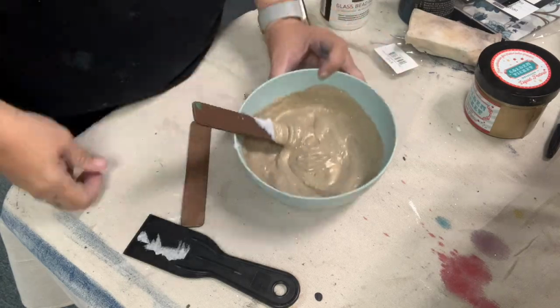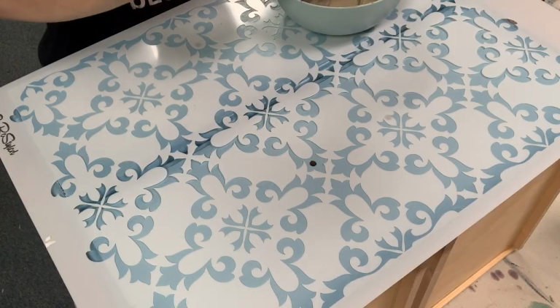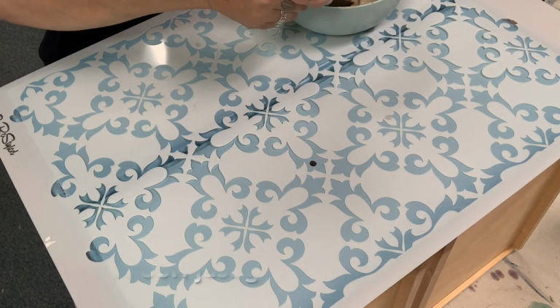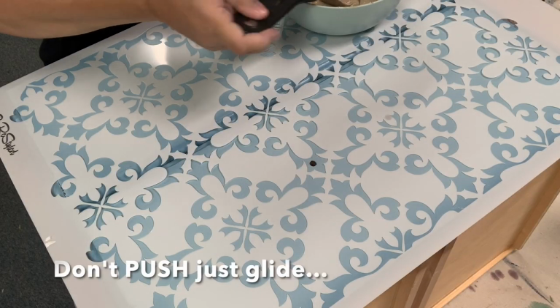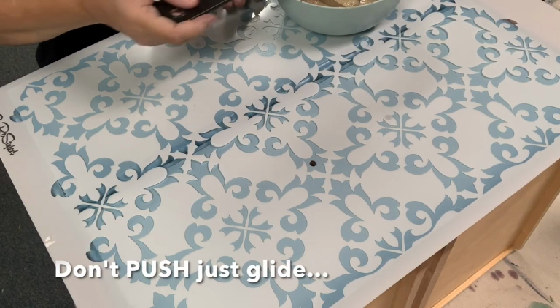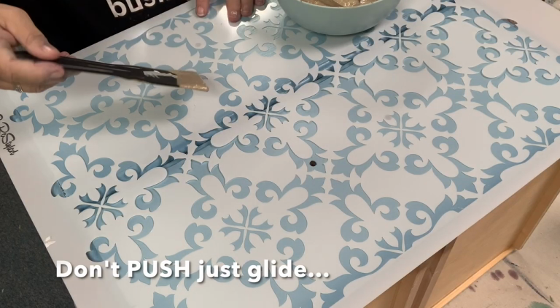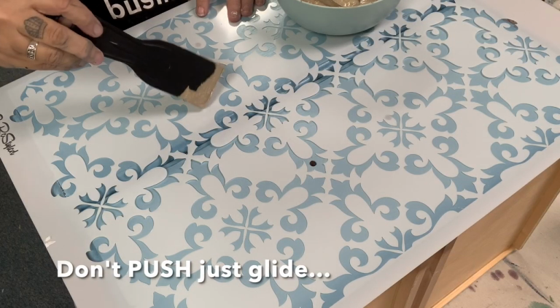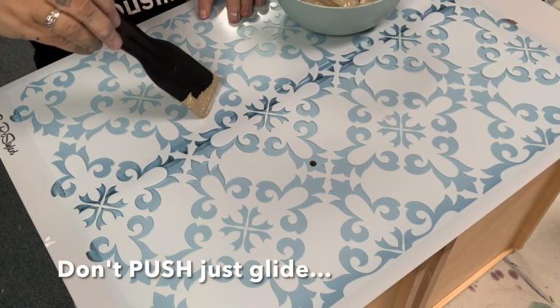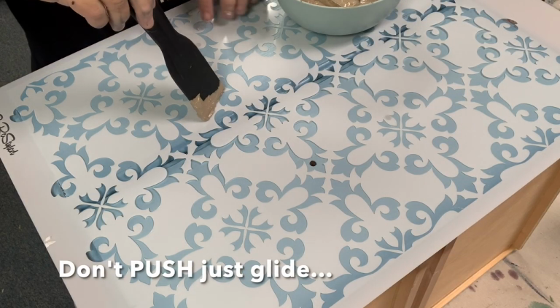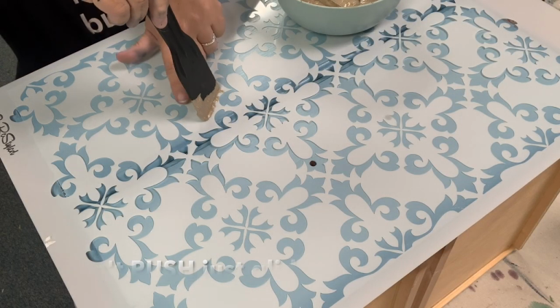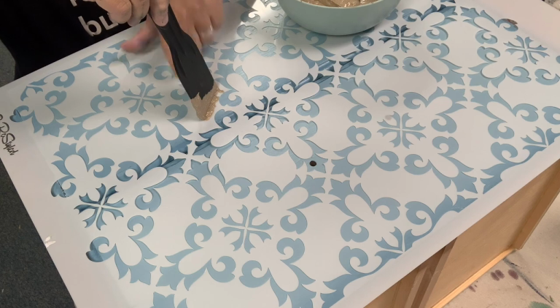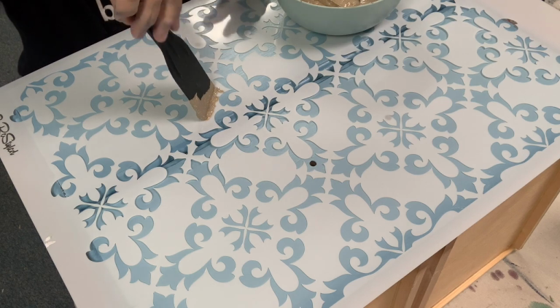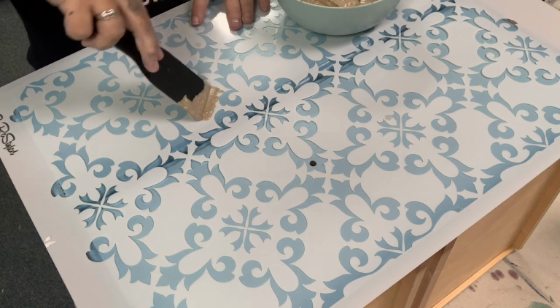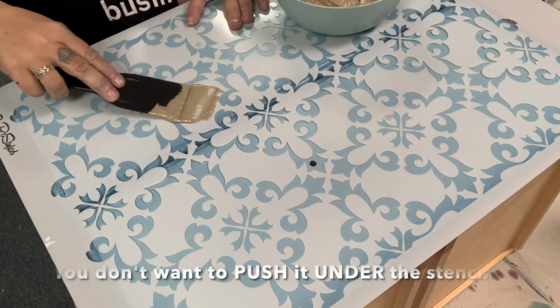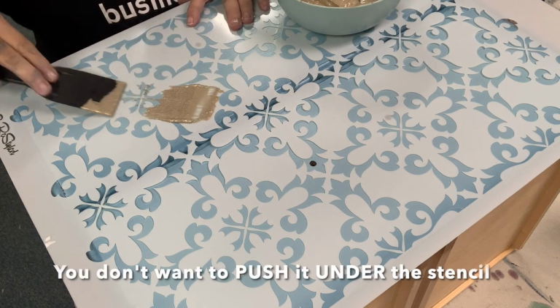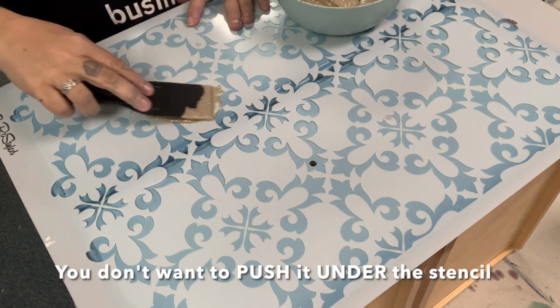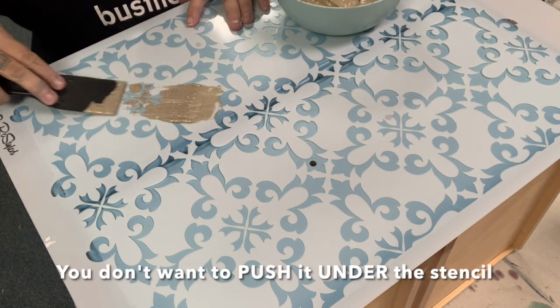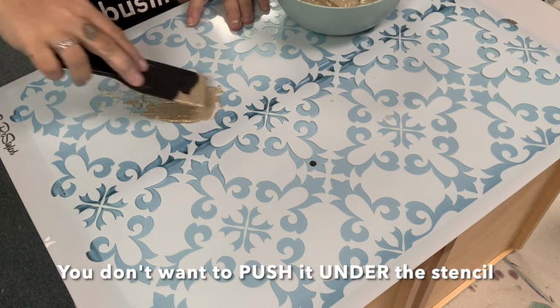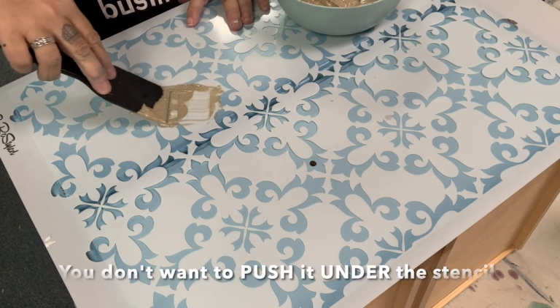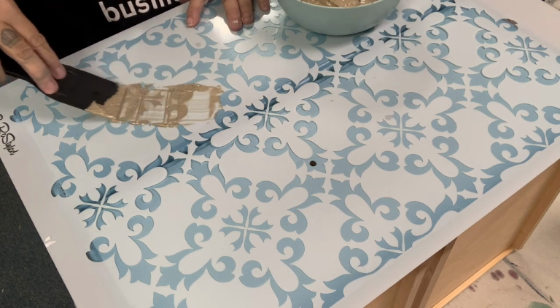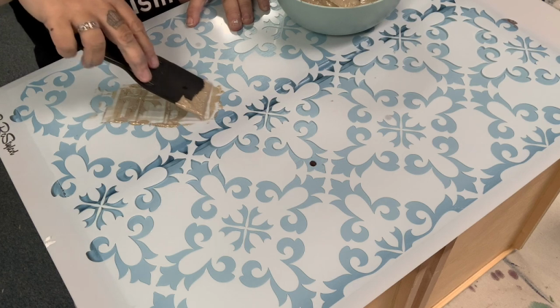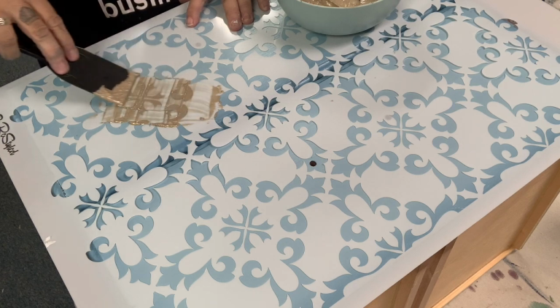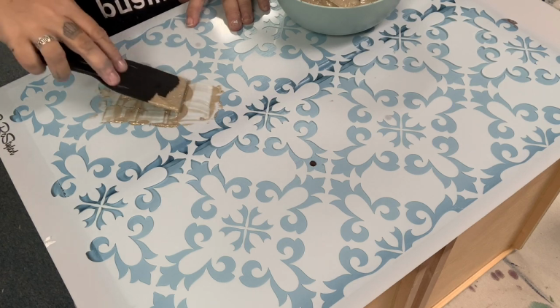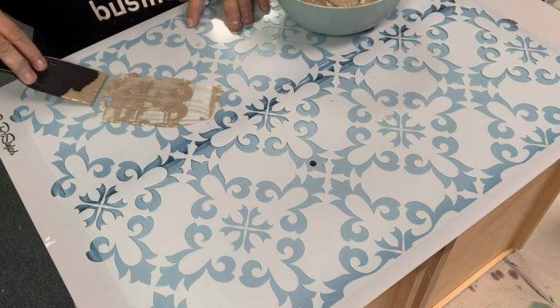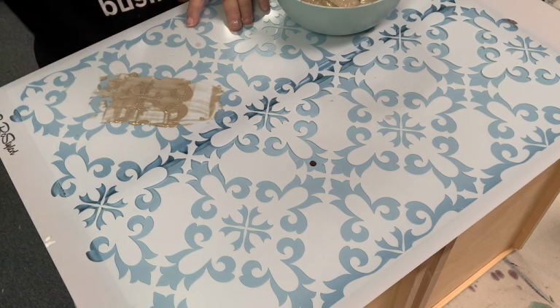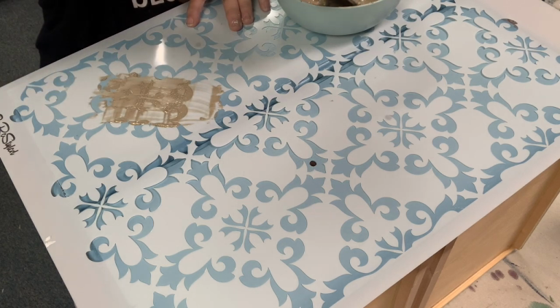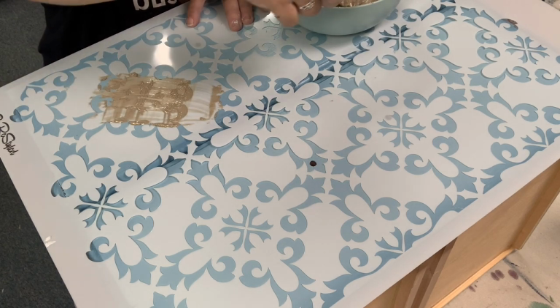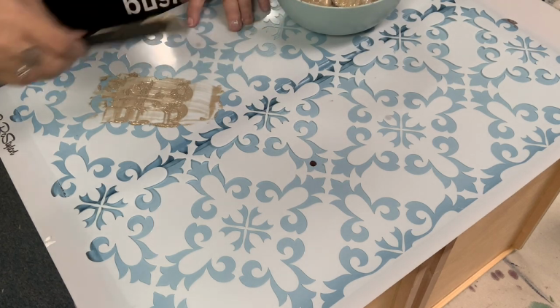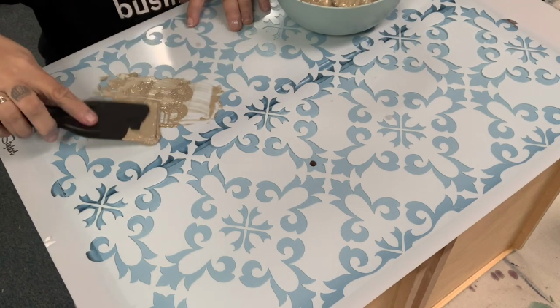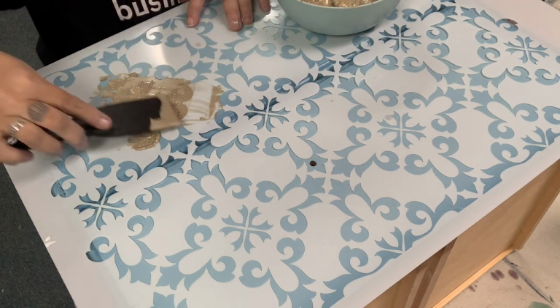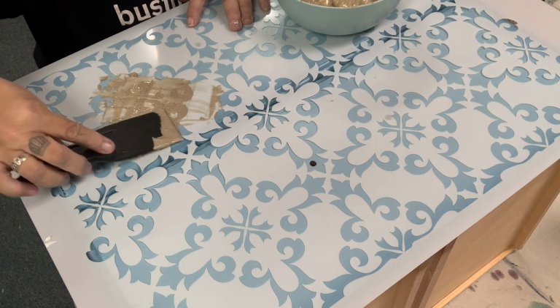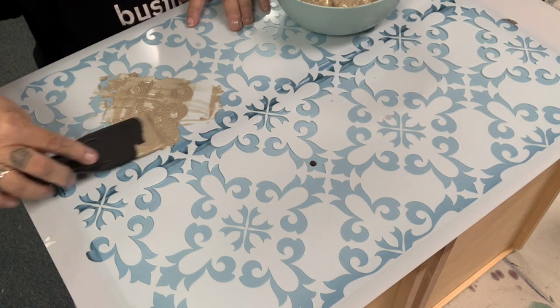The size of the stencil was nearly perfect for the two drawers together. I'll show you something I didn't account for, but fortunately I made sure I knew exactly how this was positioned on the drawers before I got started.